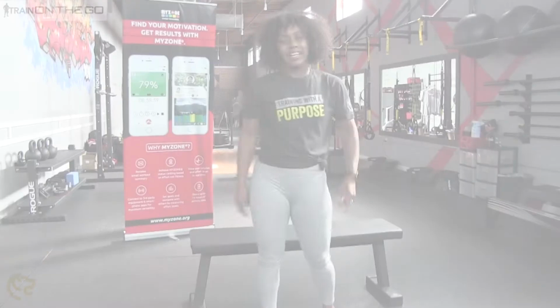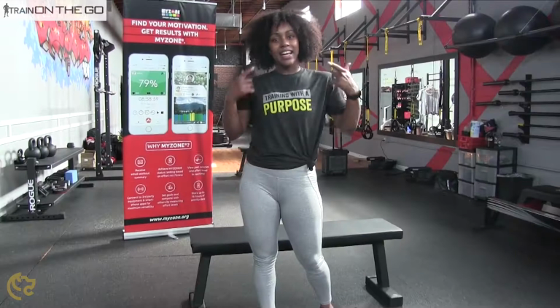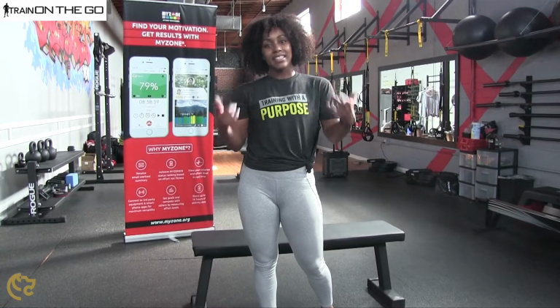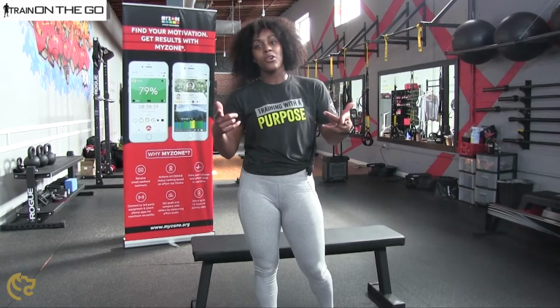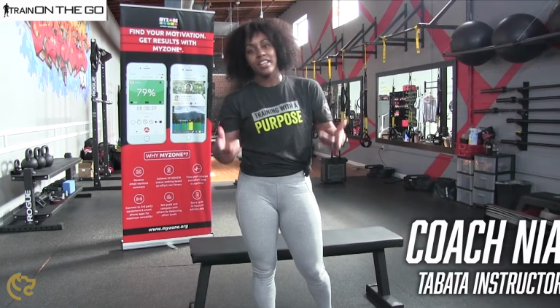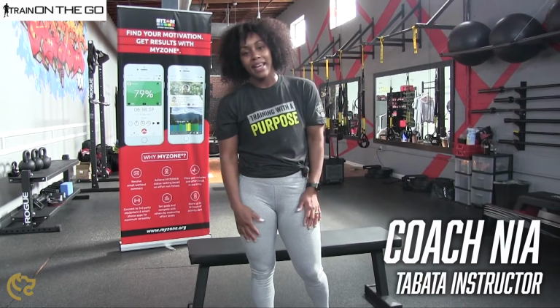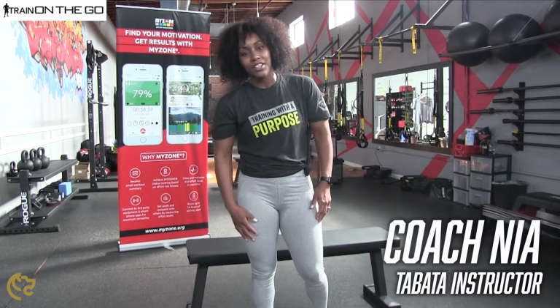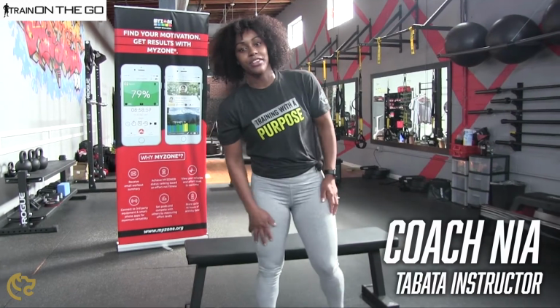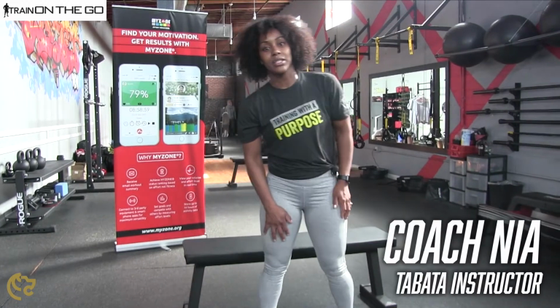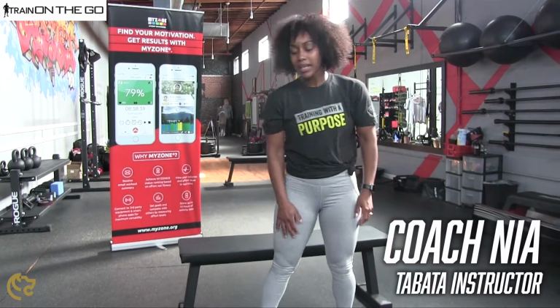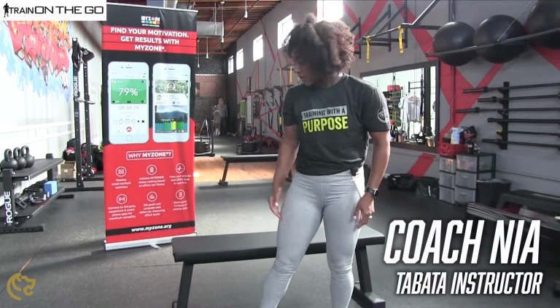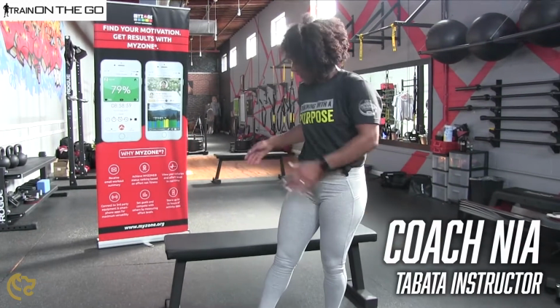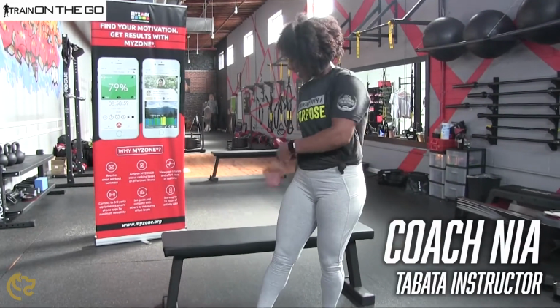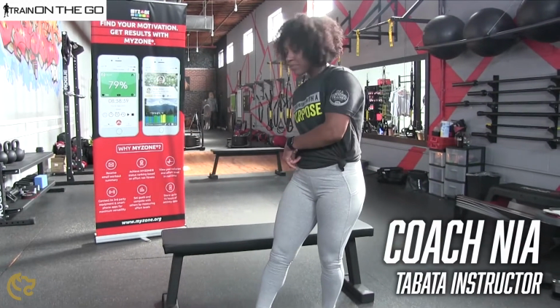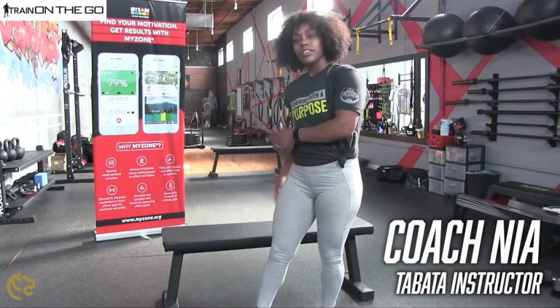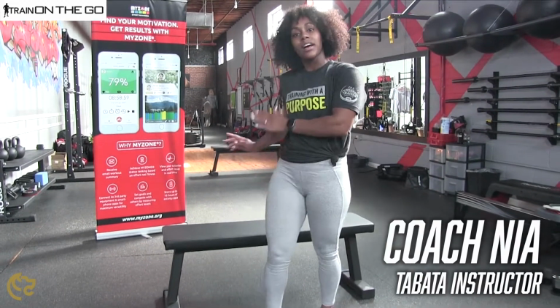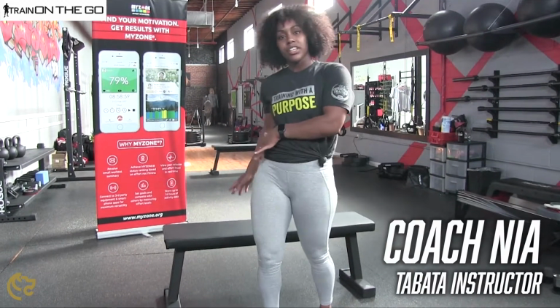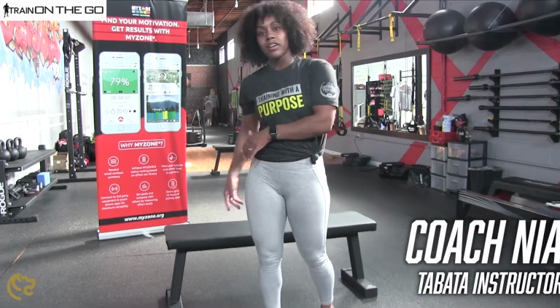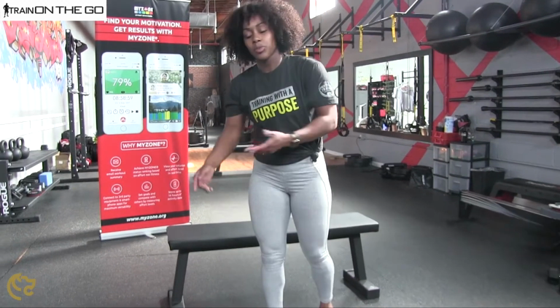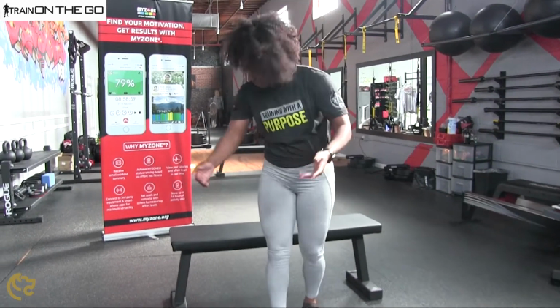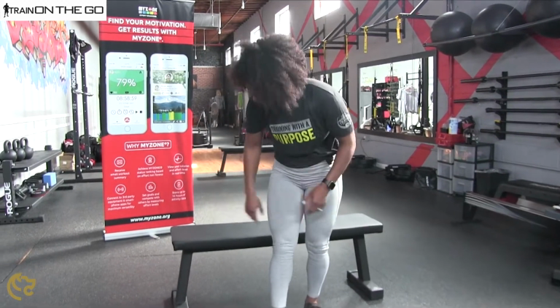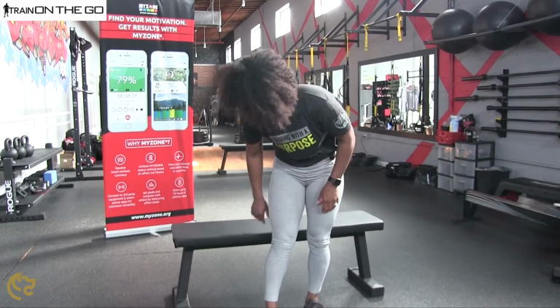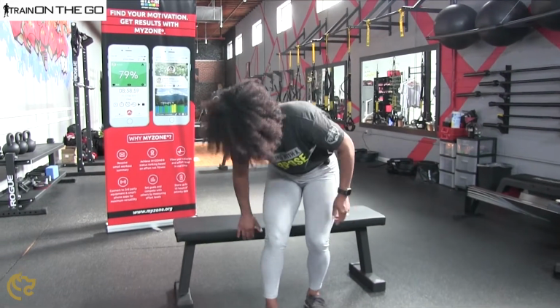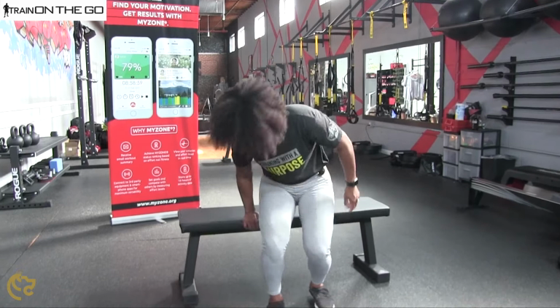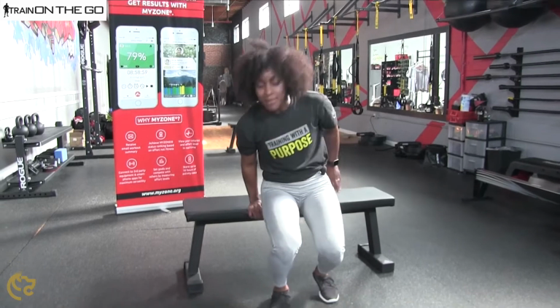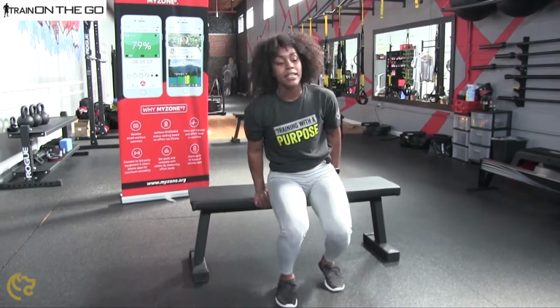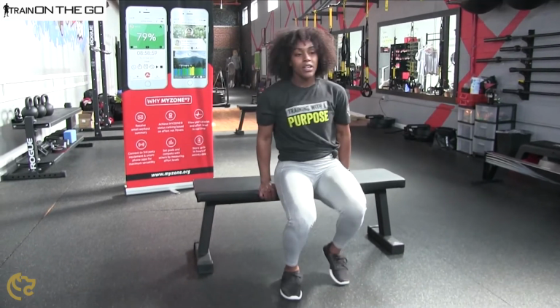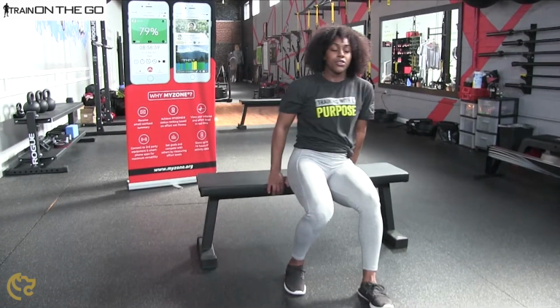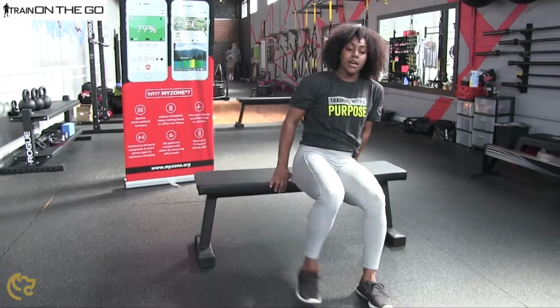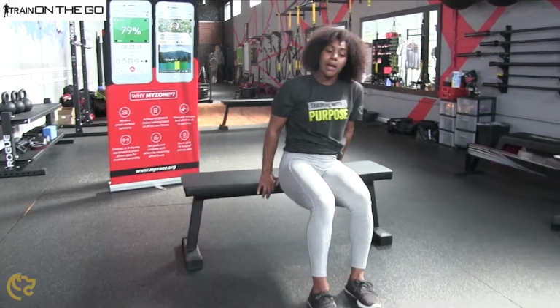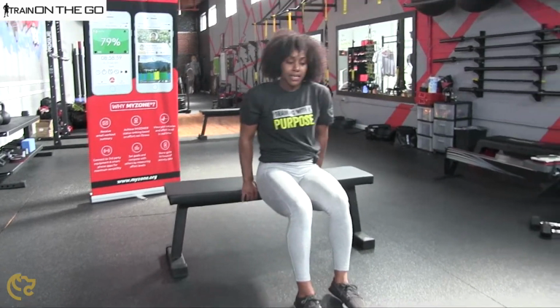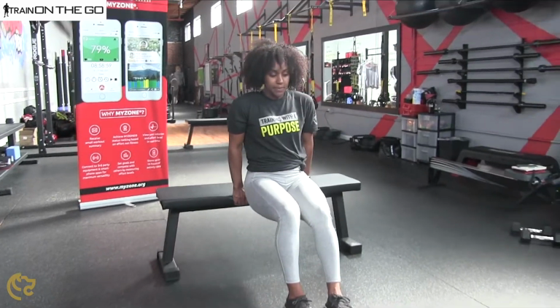Hey guys, this is Coach Nia by Gatchit with your next workout. If you have a bench or a chair at home and you want to work out your triceps, you can do some dips.